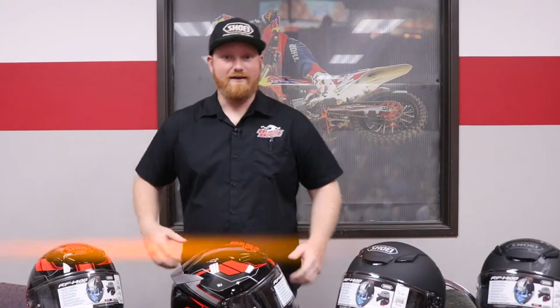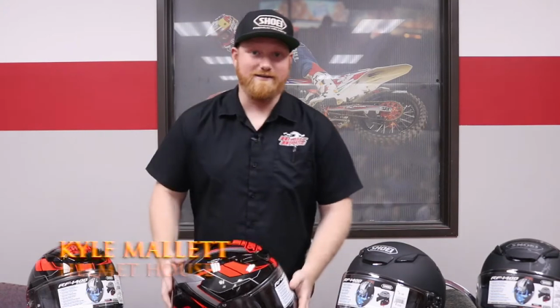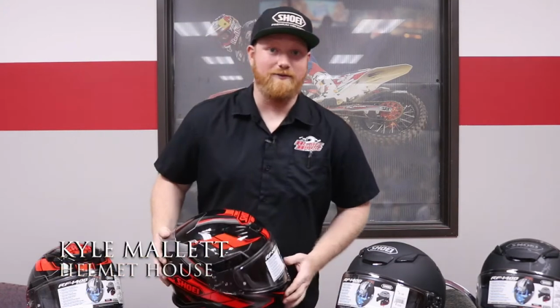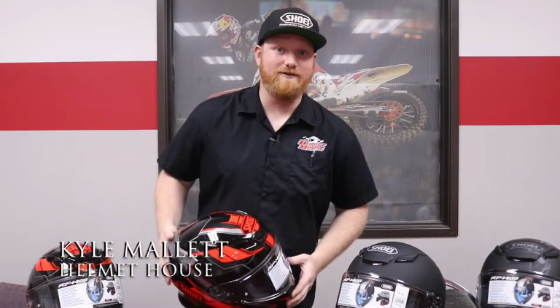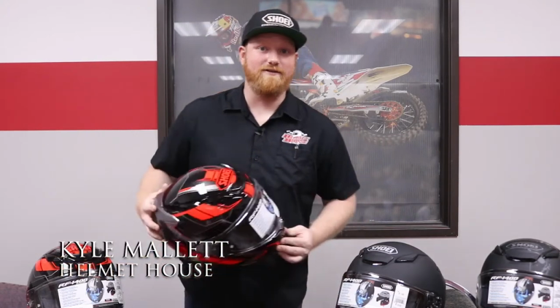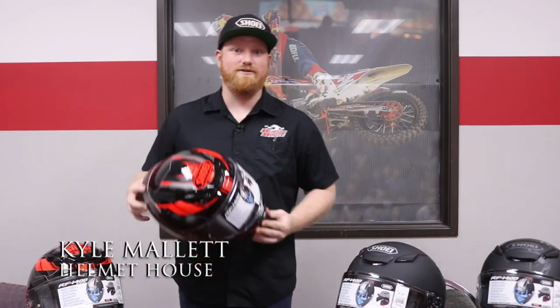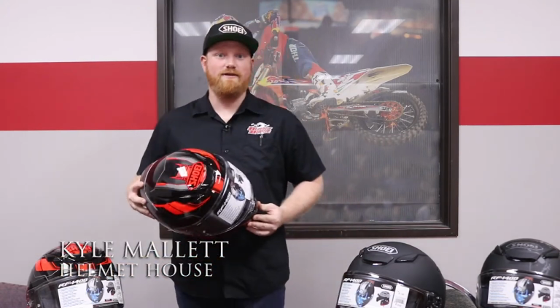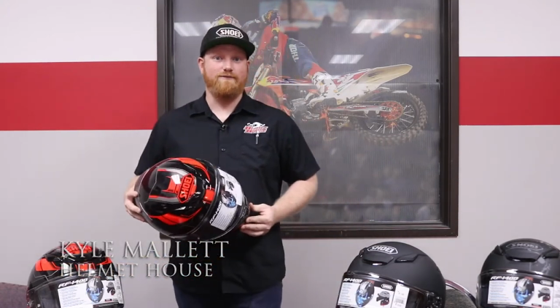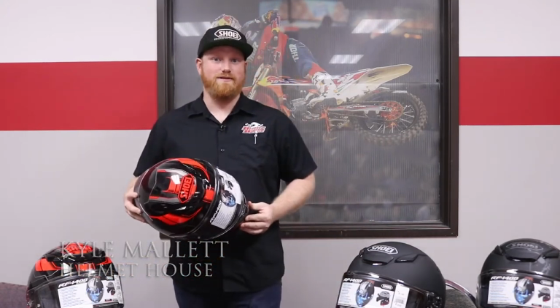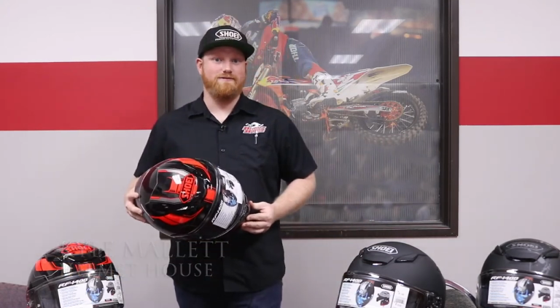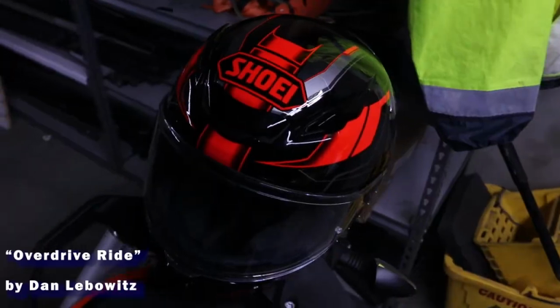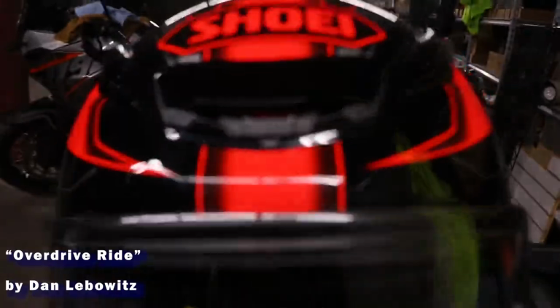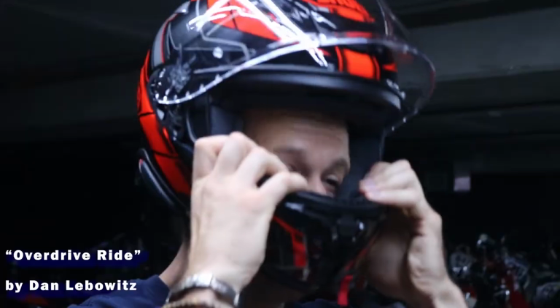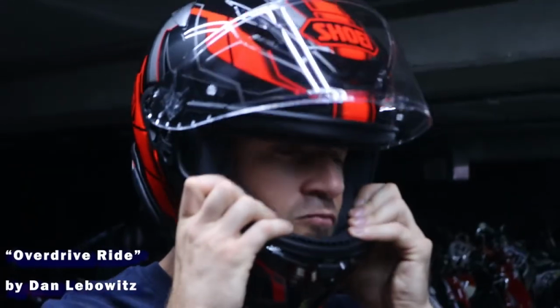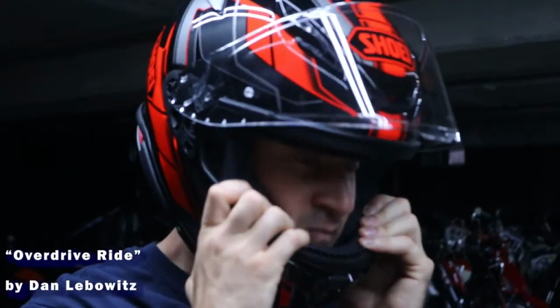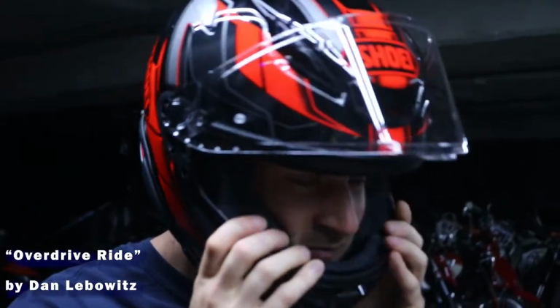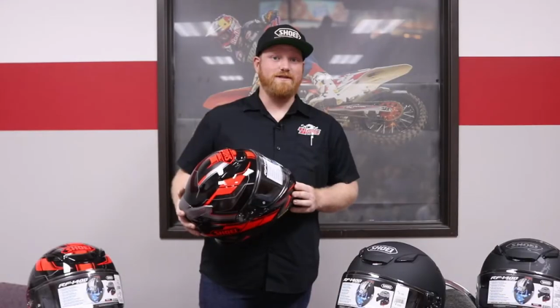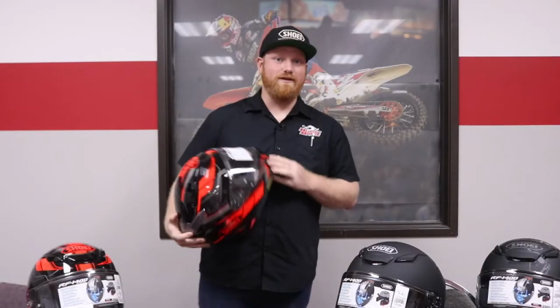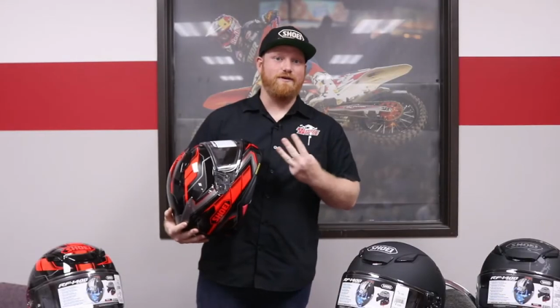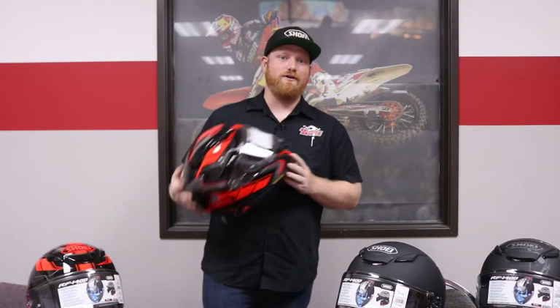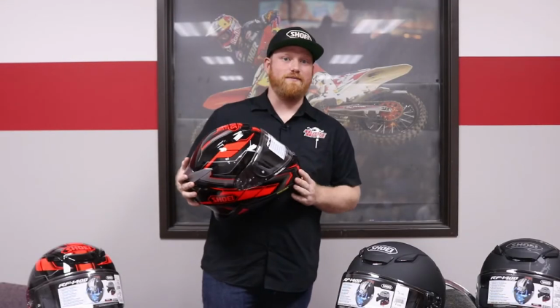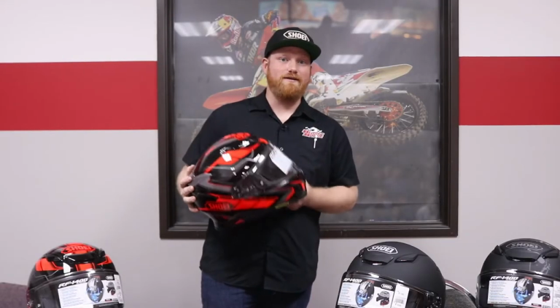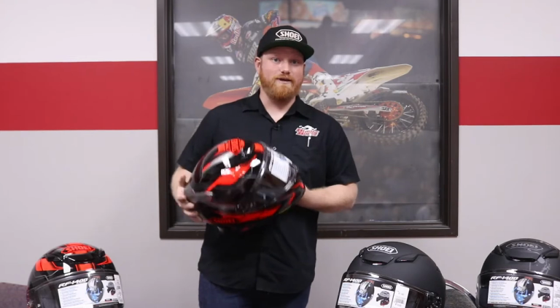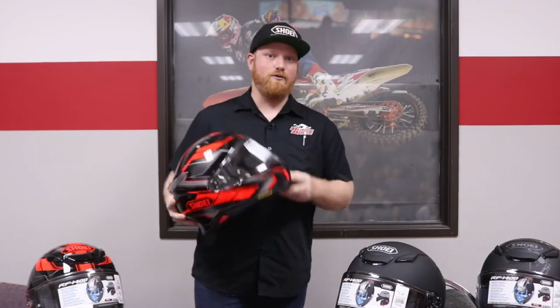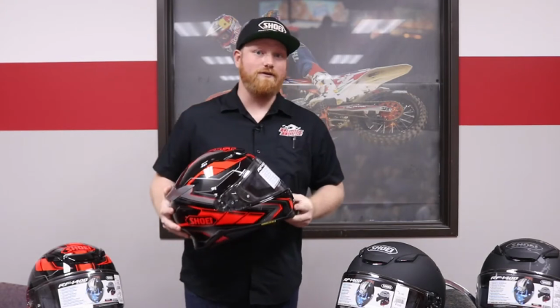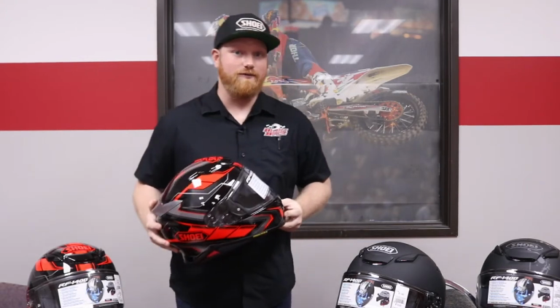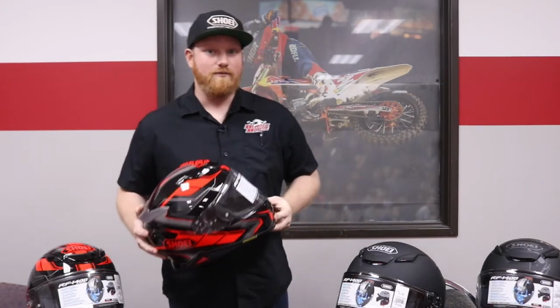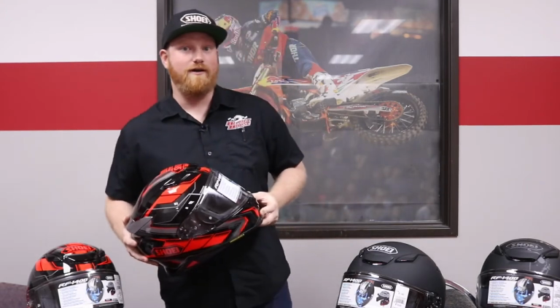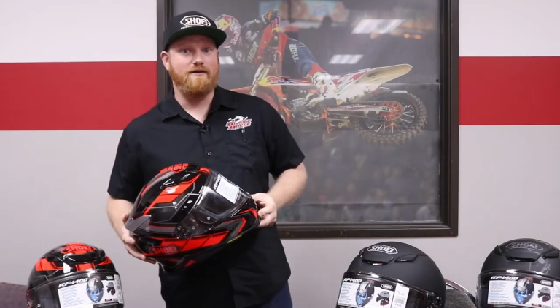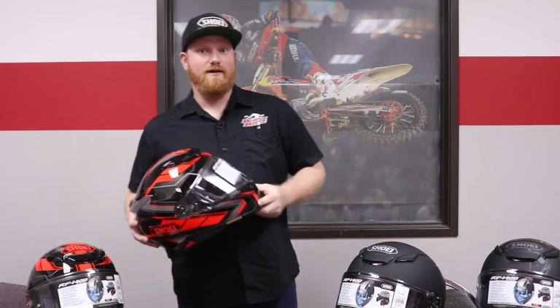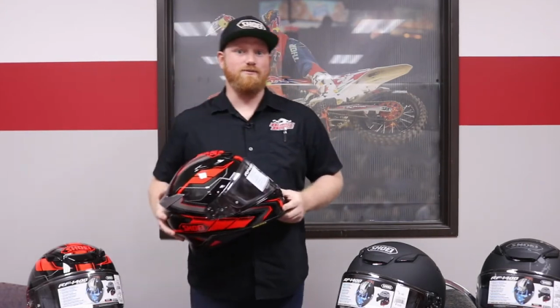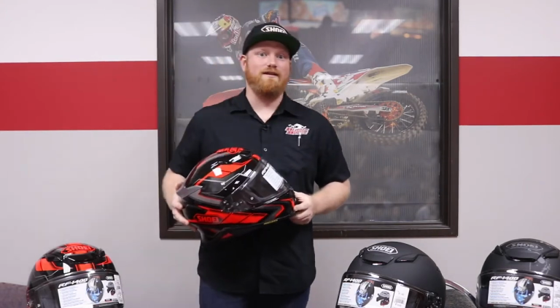Hey, this is Kyle Mallett with Helmet House here to discuss the Shoei RF-1400. When Shoei developed the RF-1400, they had three targets in mind: they wanted to make it quieter than the RF-1200, more aerodynamic, as well as more ventilated.